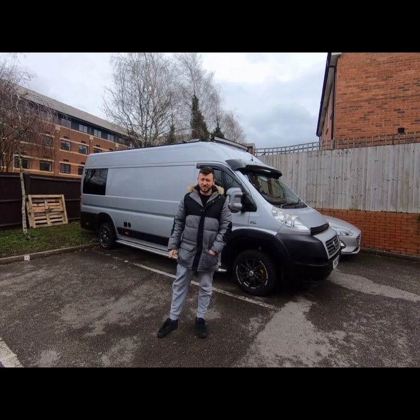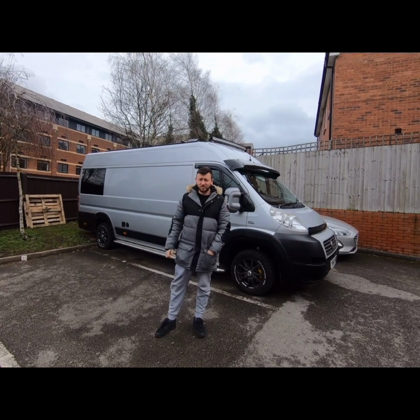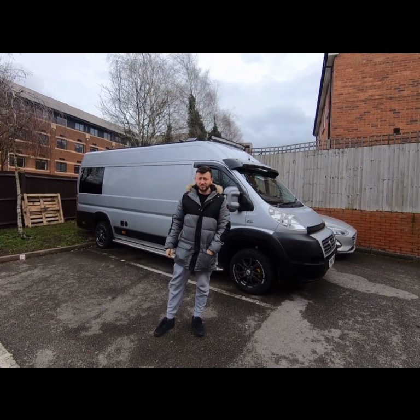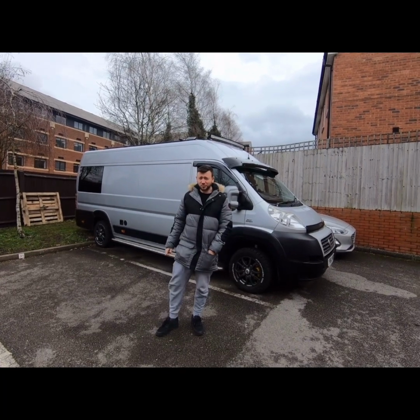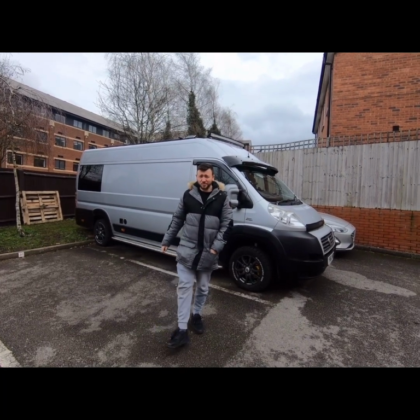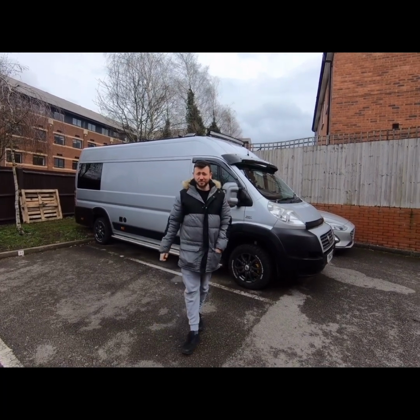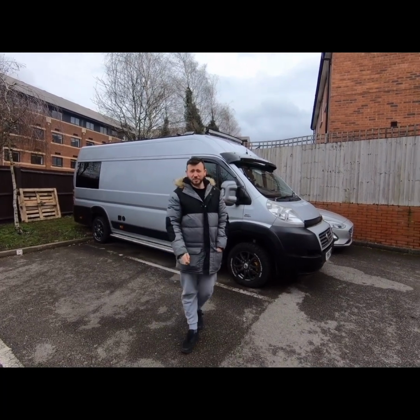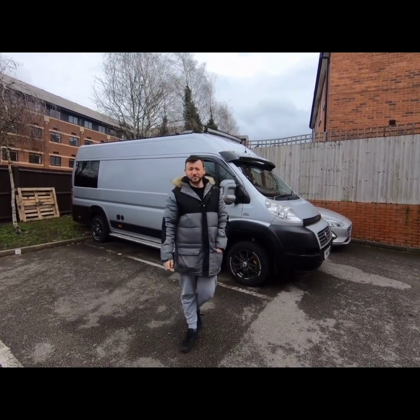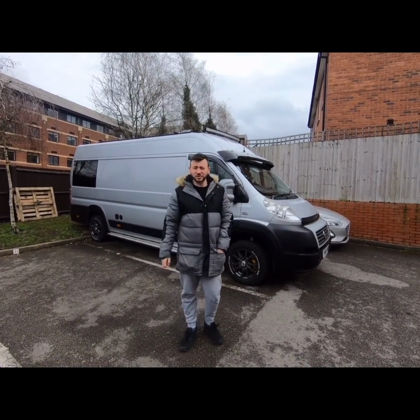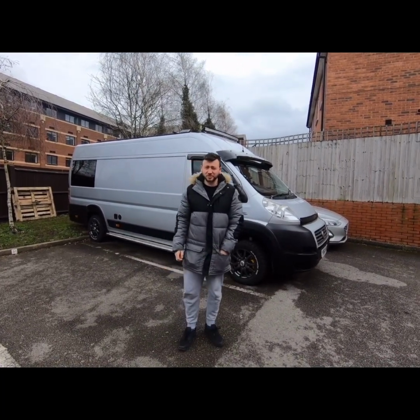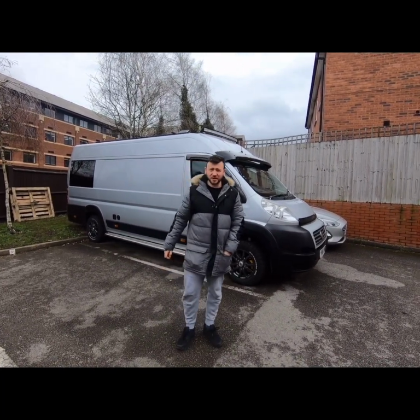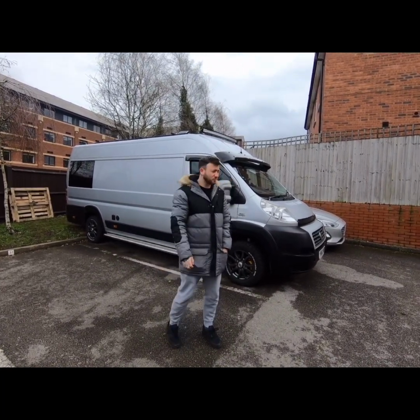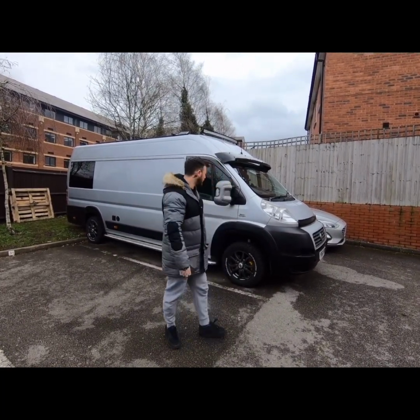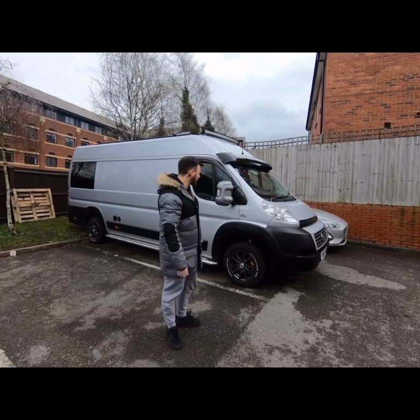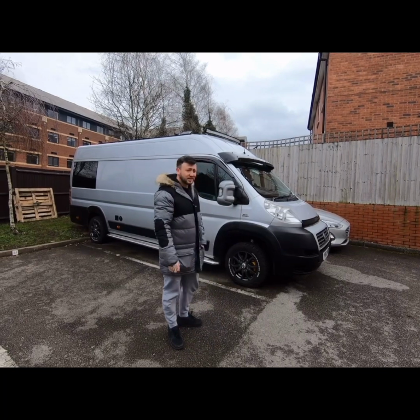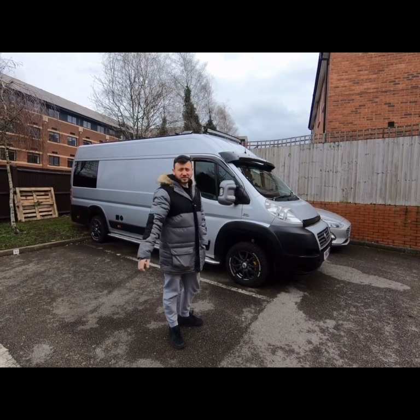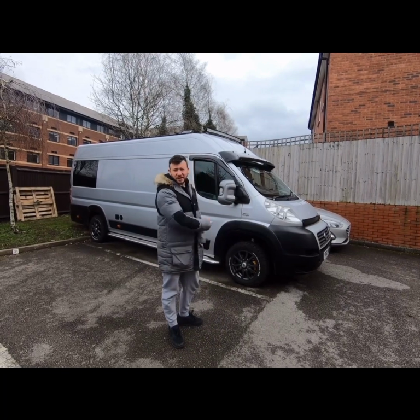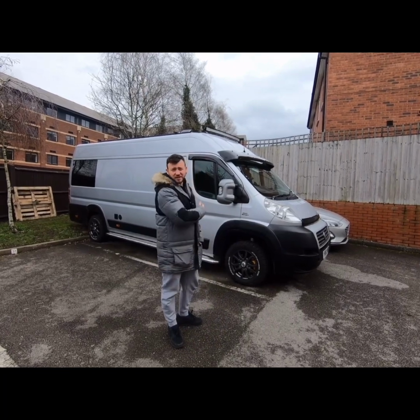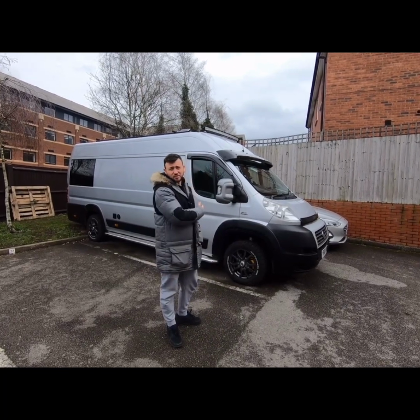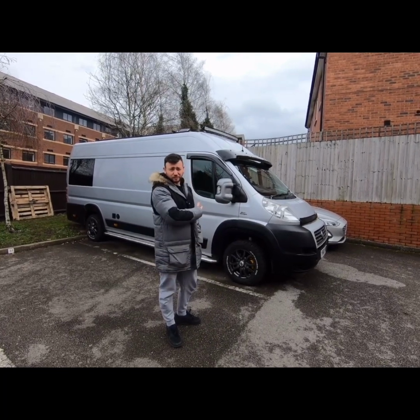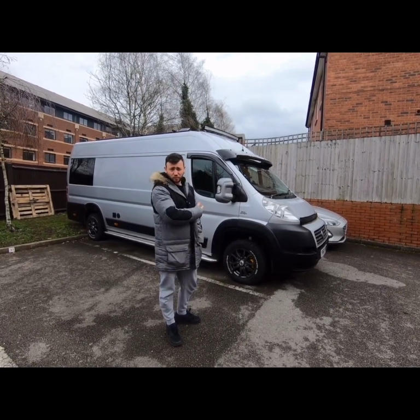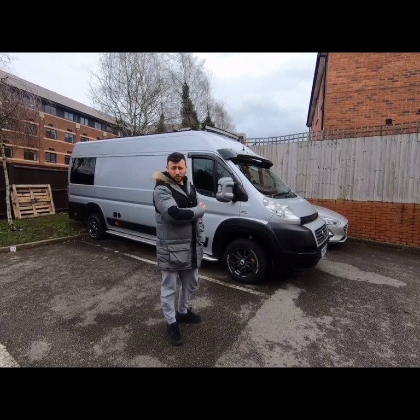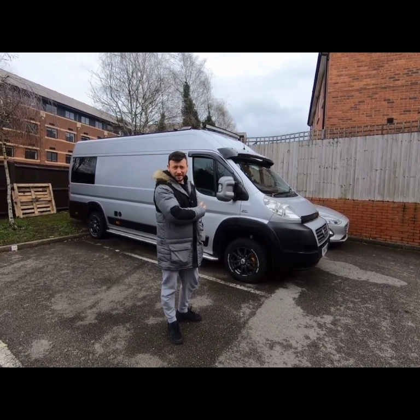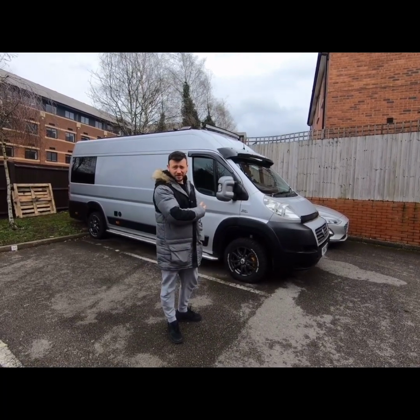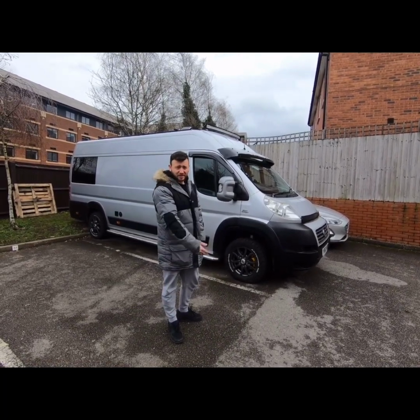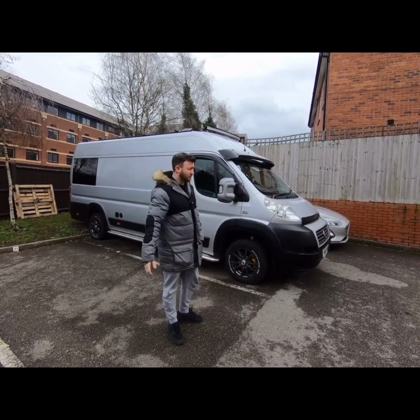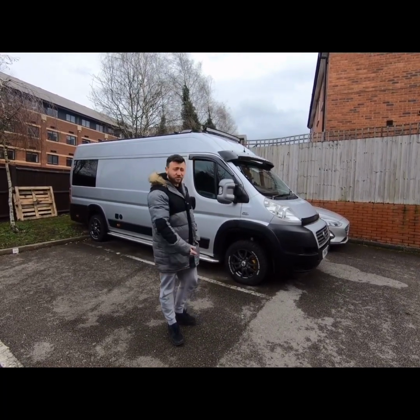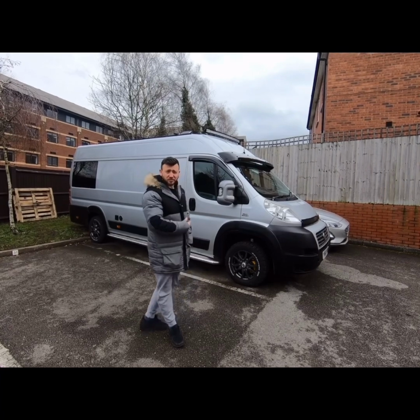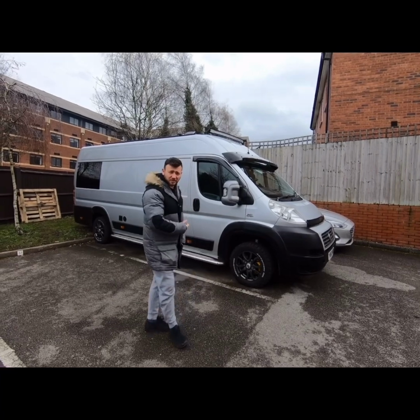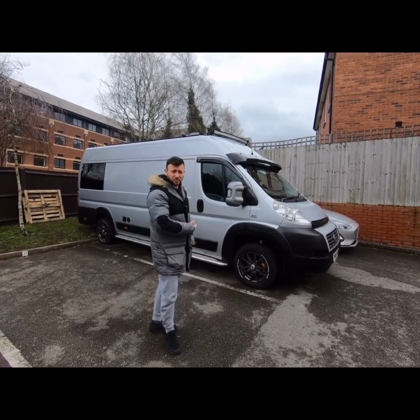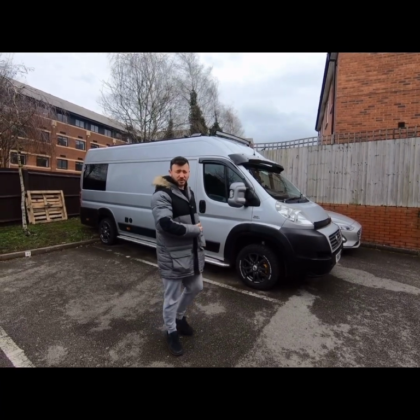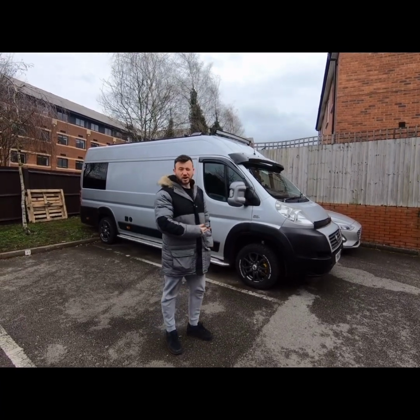Hi guys, I'm Drew from Blue Camper Conversions. I'm going to do the van tour with you today. This is my Fiat Ducato Alfa 4 Maxi, 3.5 tonne maximum gross vehicle weight.